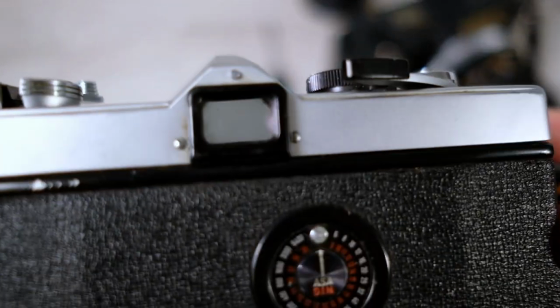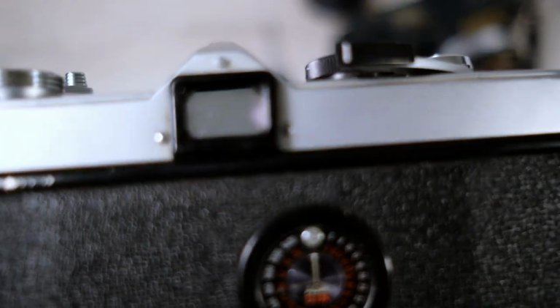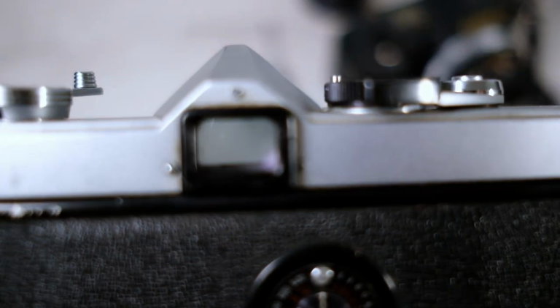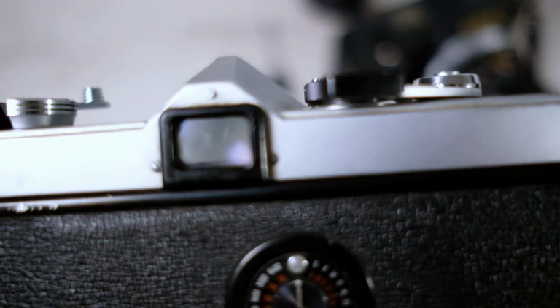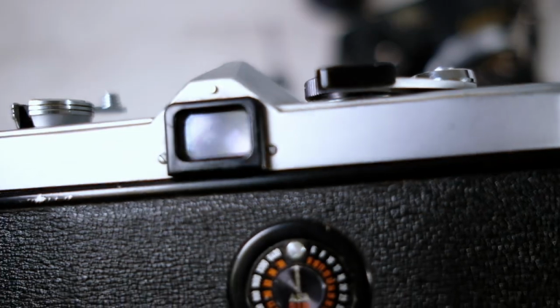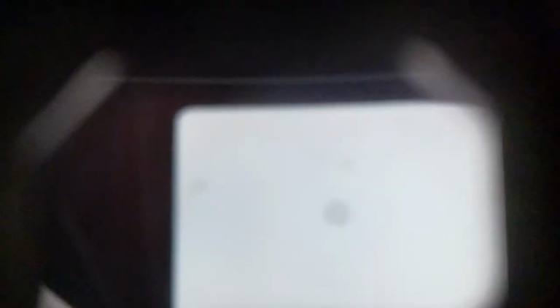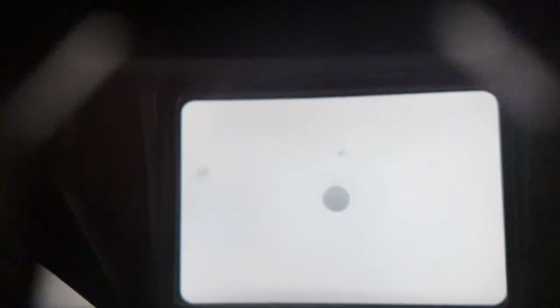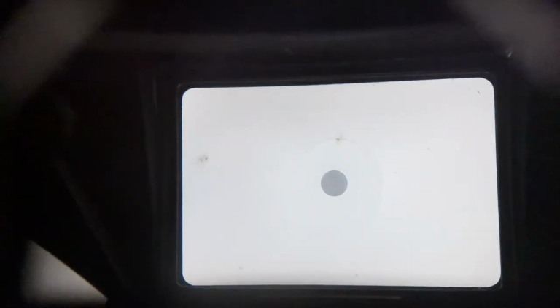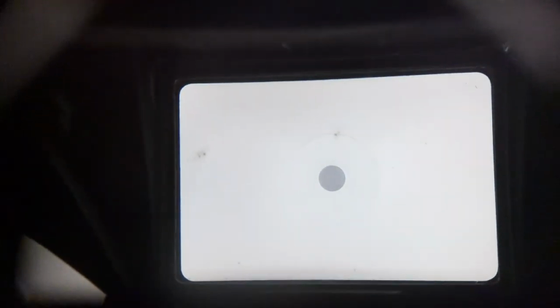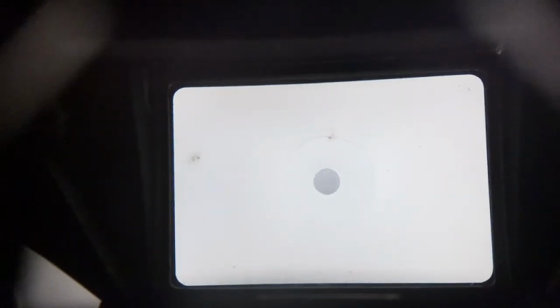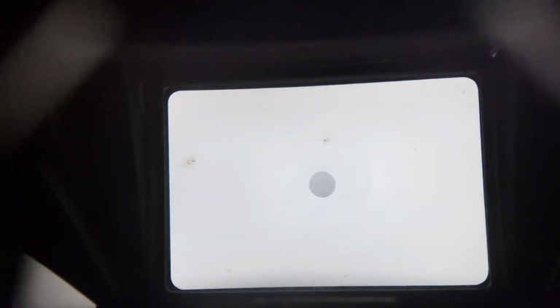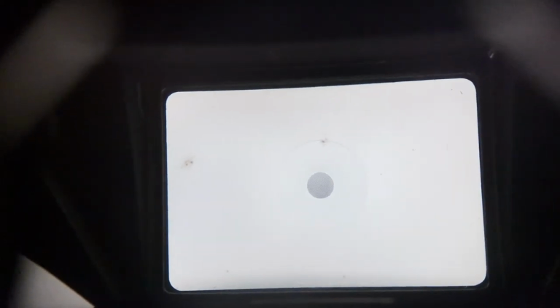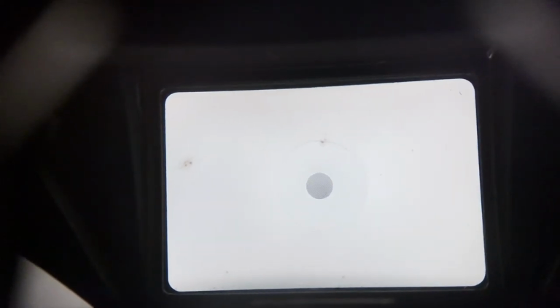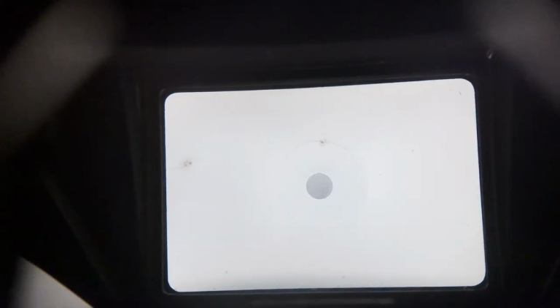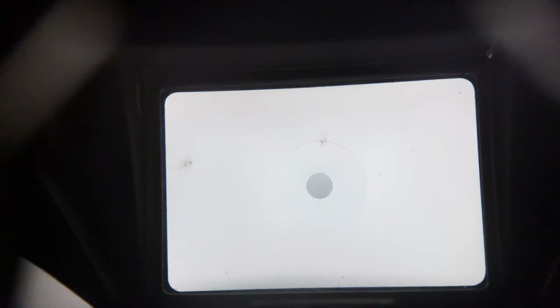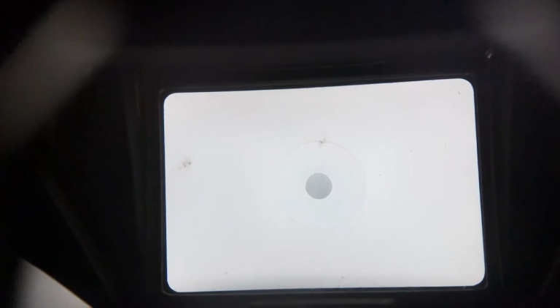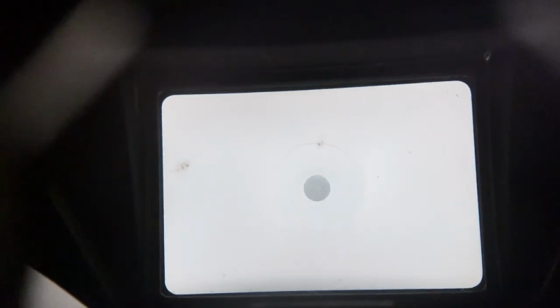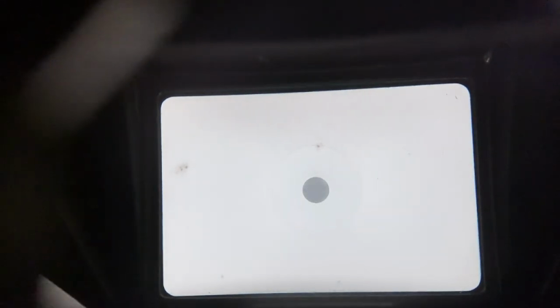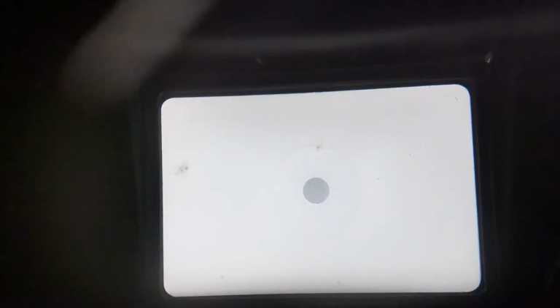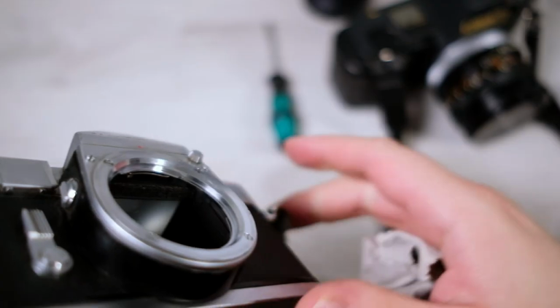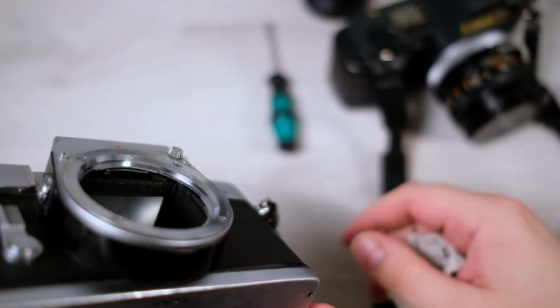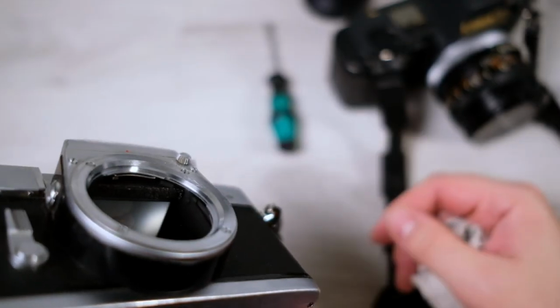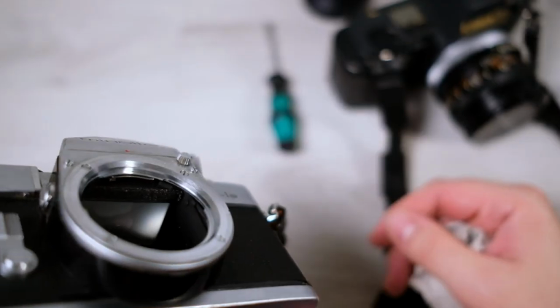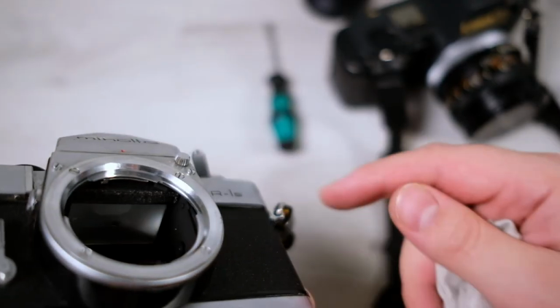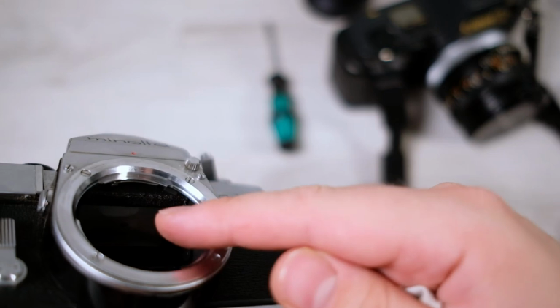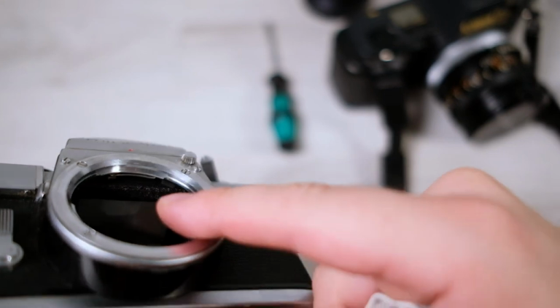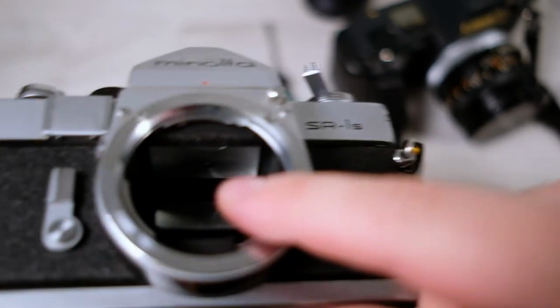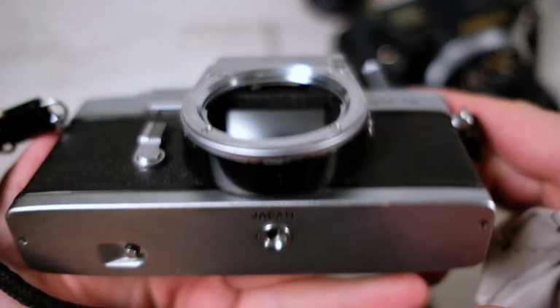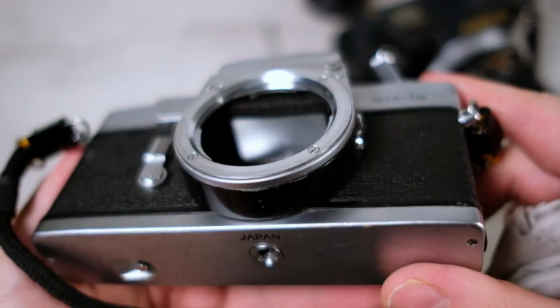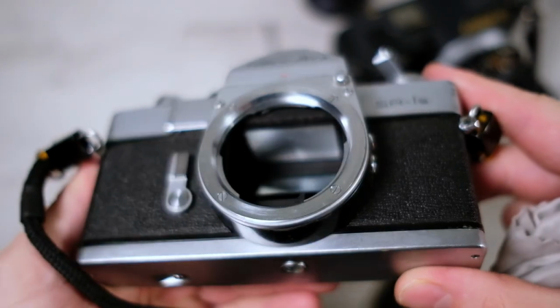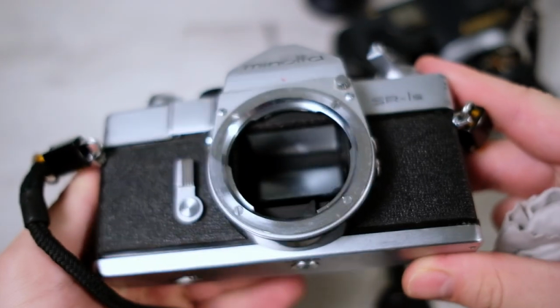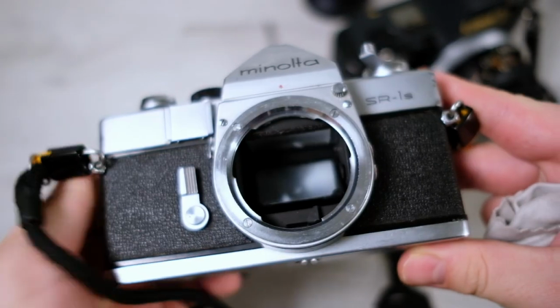Check whether there's mold or anything in the viewfinder. This one seems quite clear and clean enough, though there appear to be some mold spots or something on it. Be very careful not to touch the focus screen — they are very easily damaged.